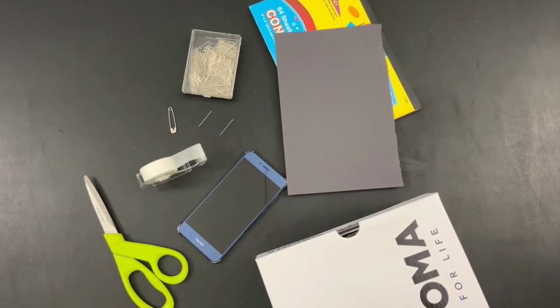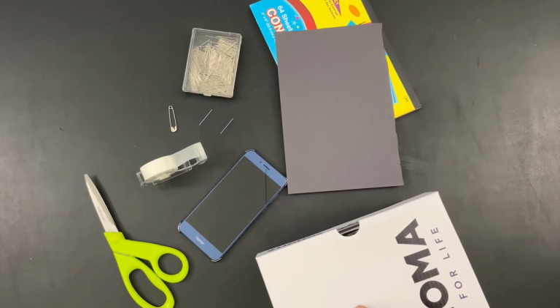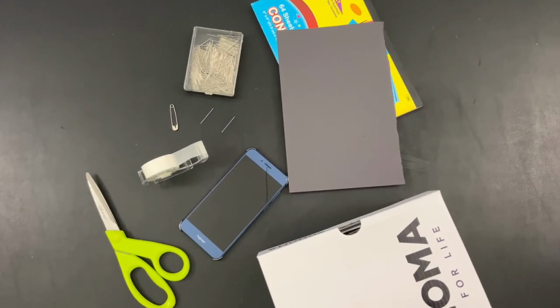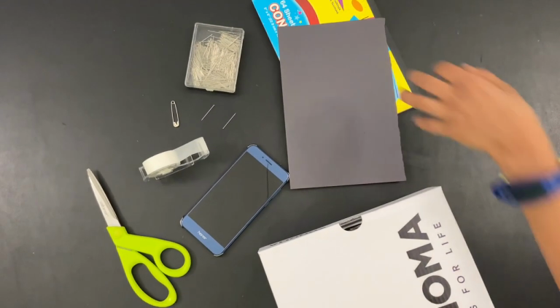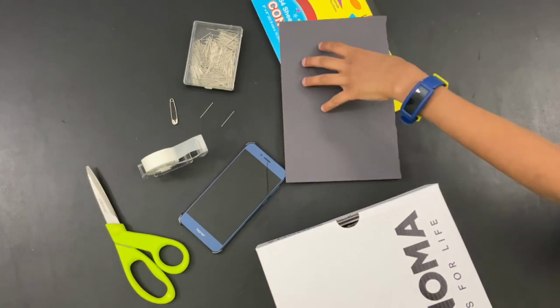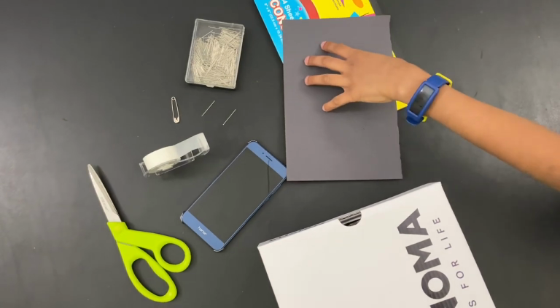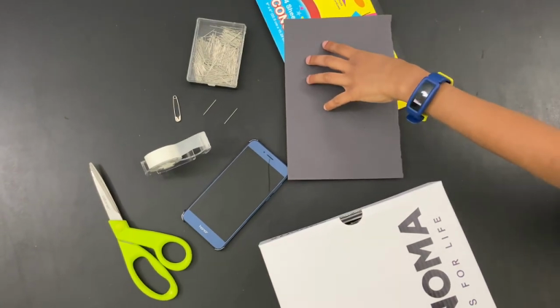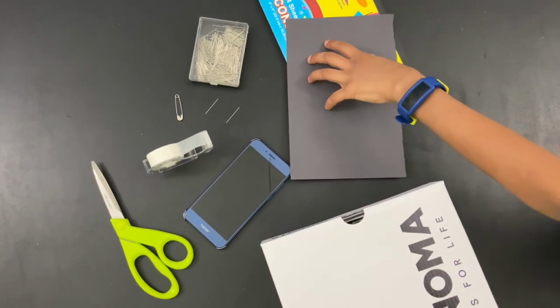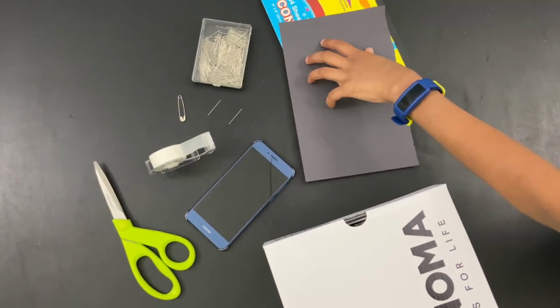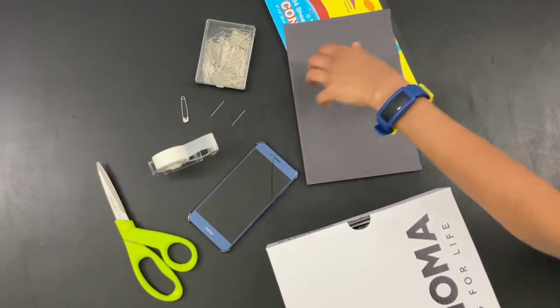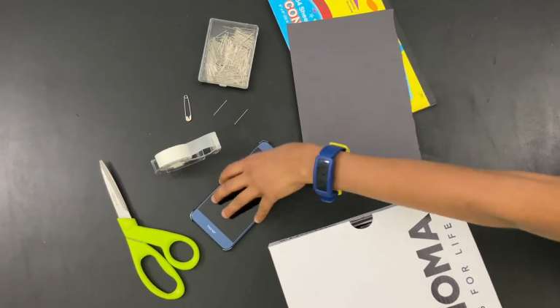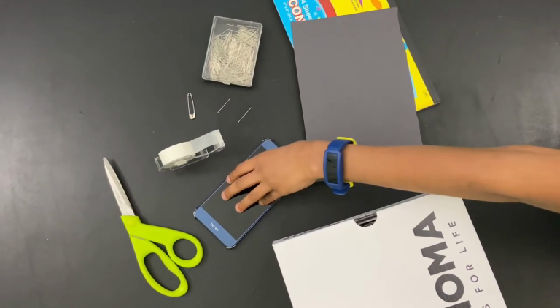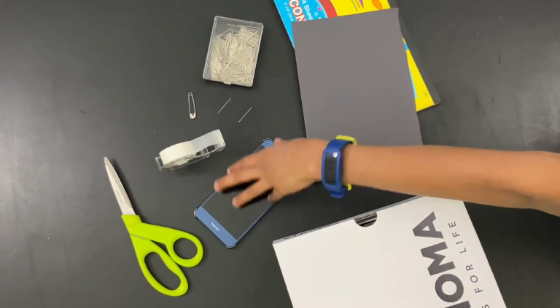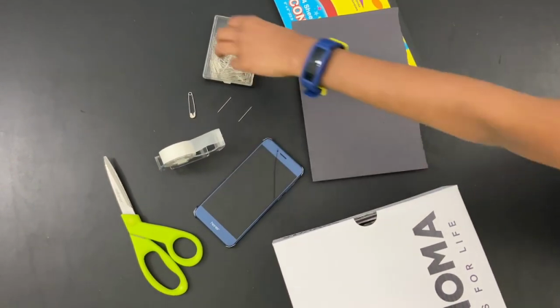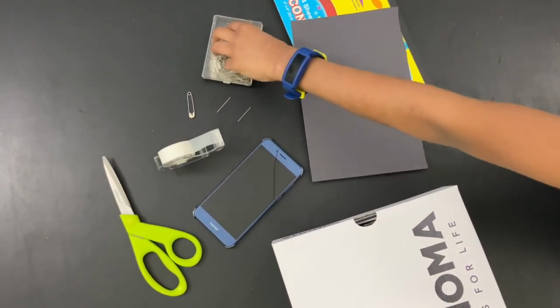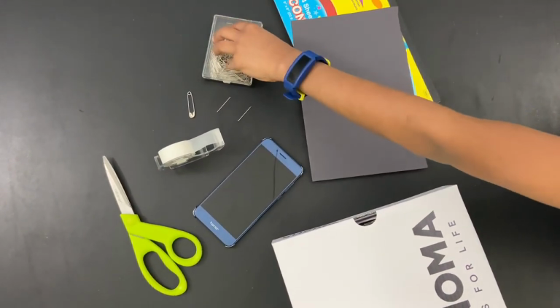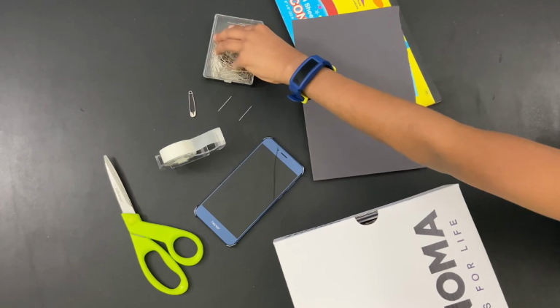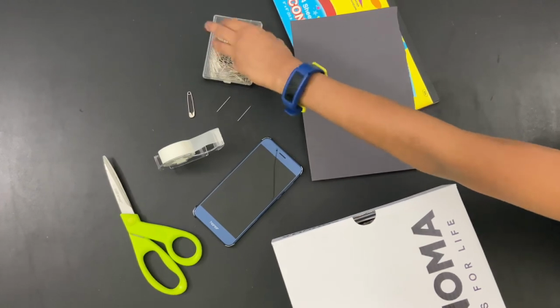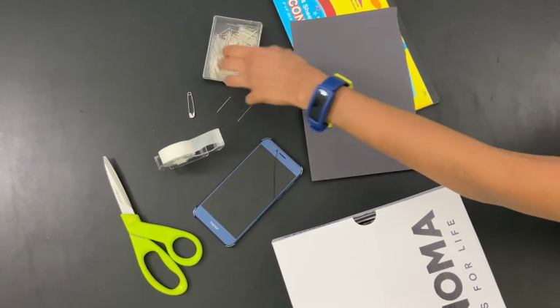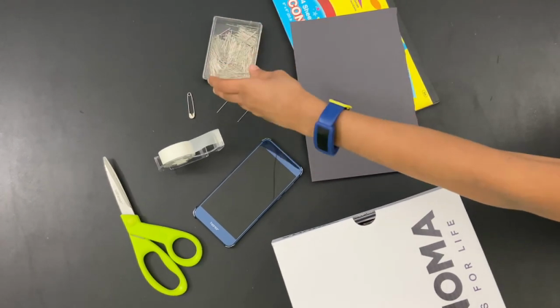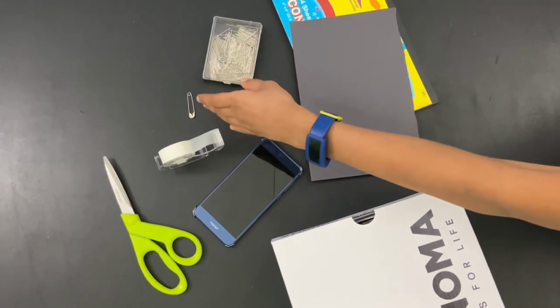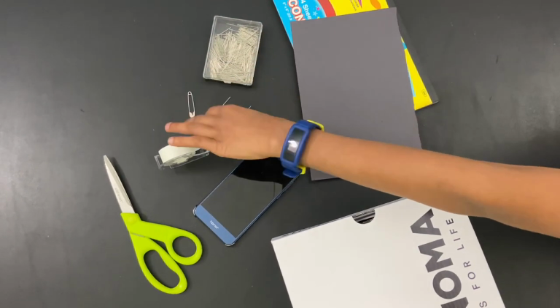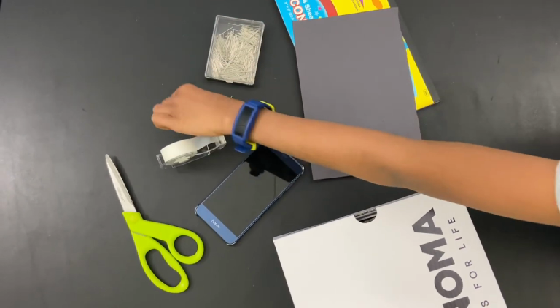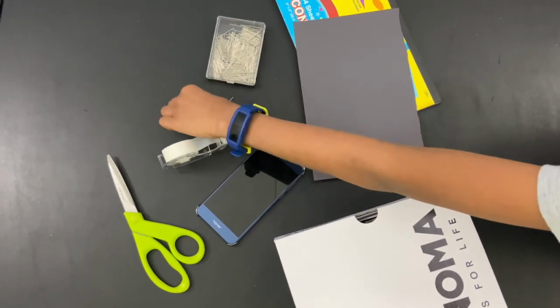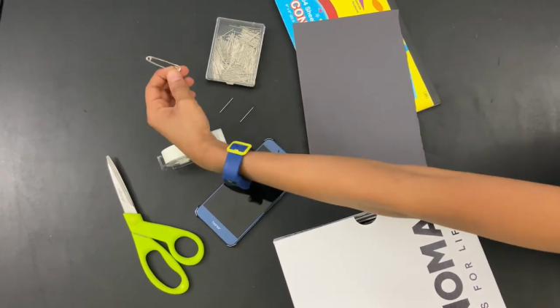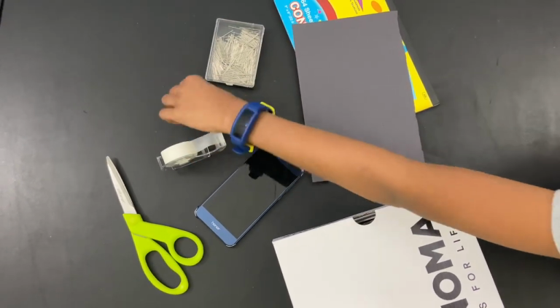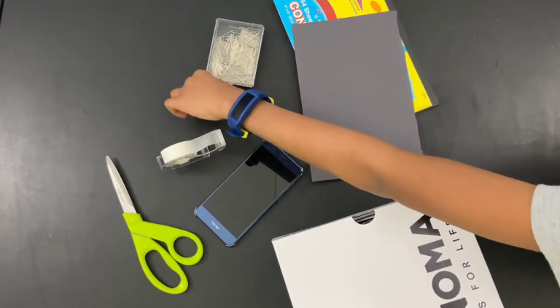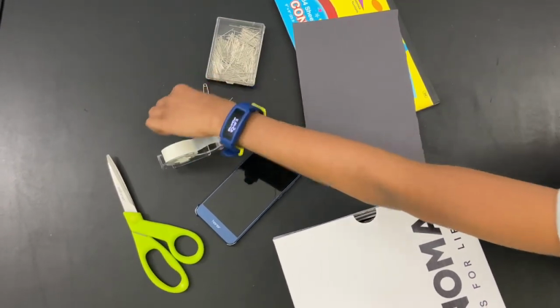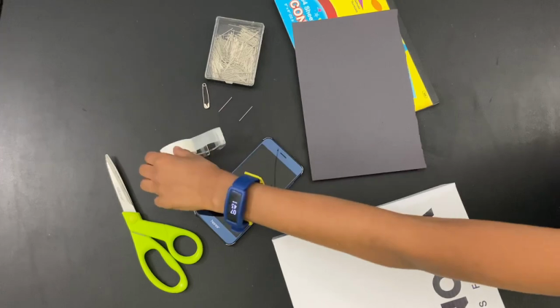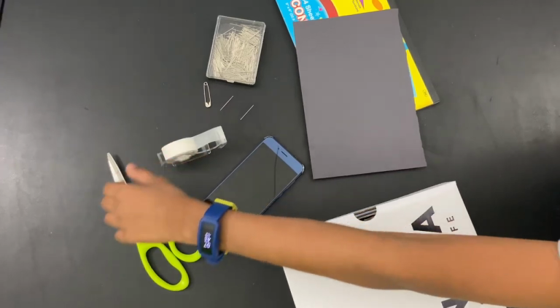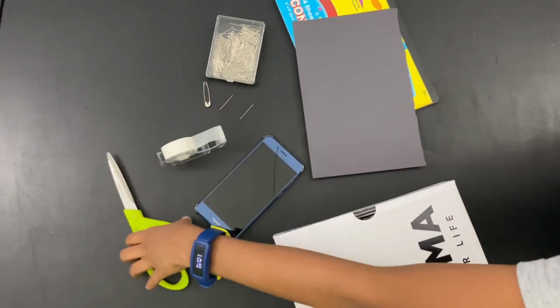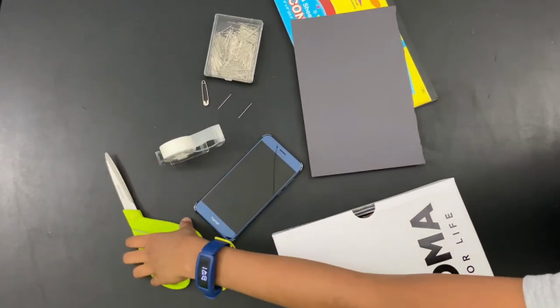The materials I have here are a shoebox, black construction paper, my phone, a straight pin — if you don't have a straight pin, don't worry, just use a safety pin — tape, and a big scissor.